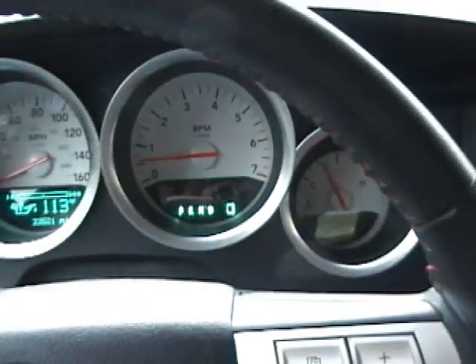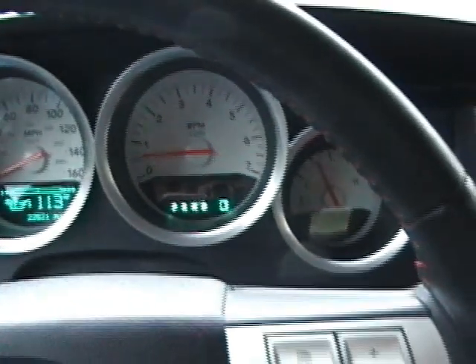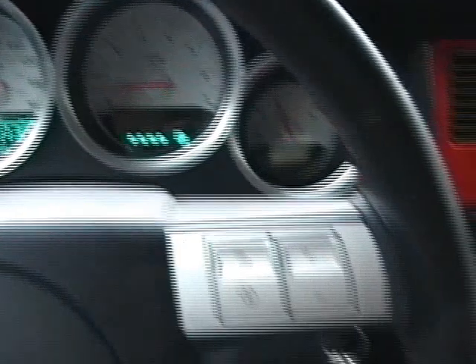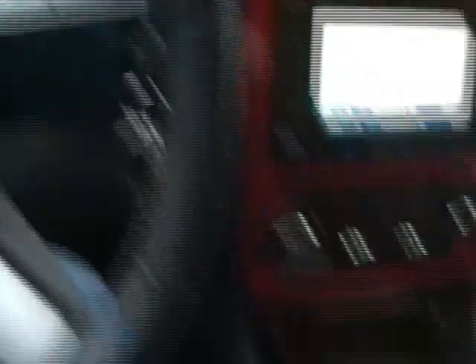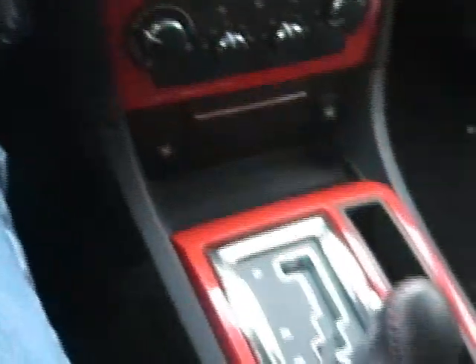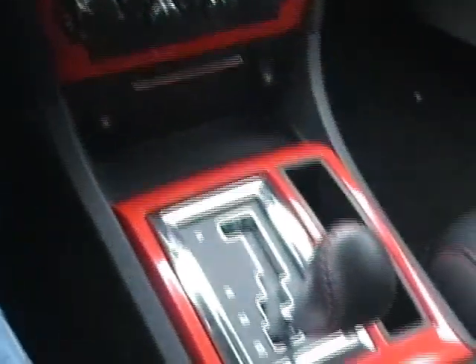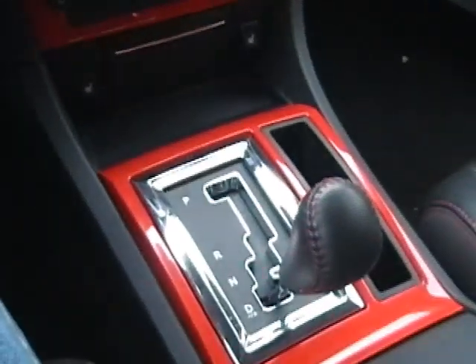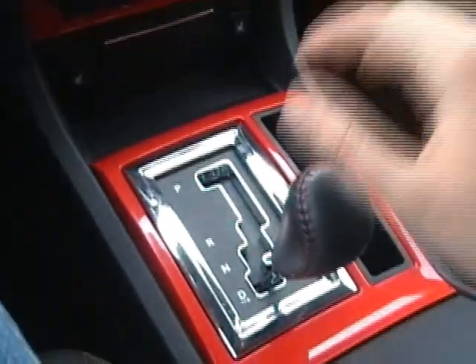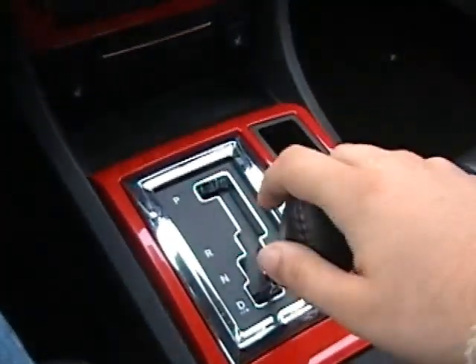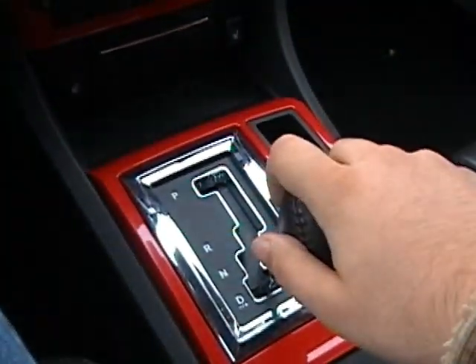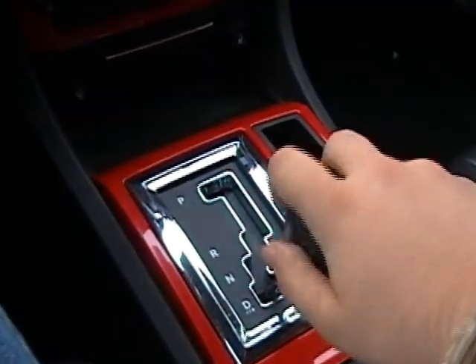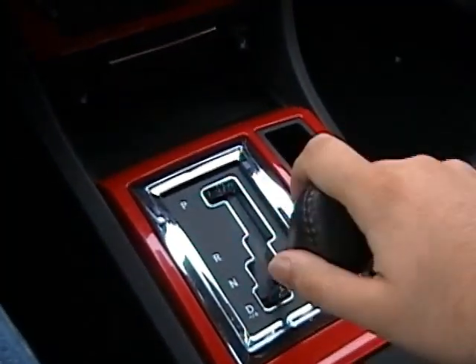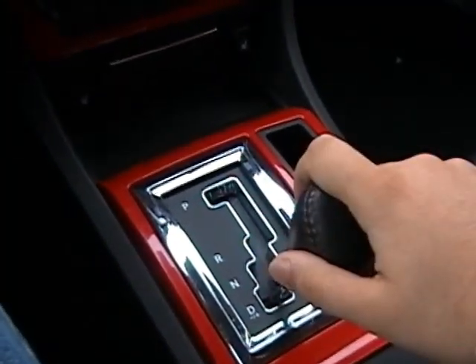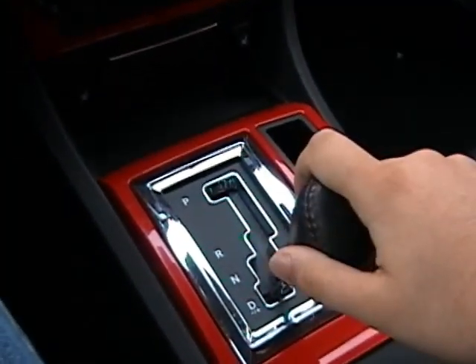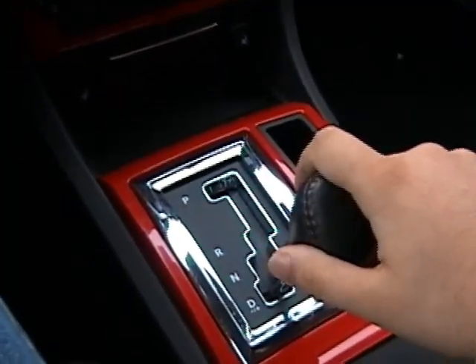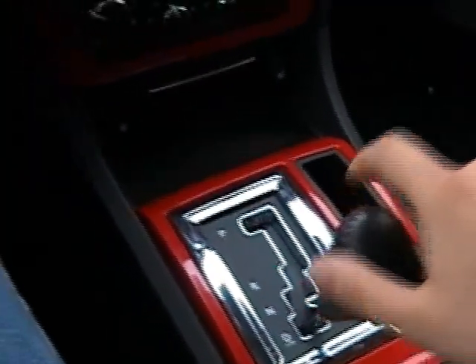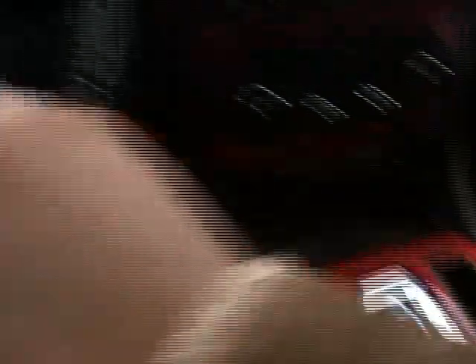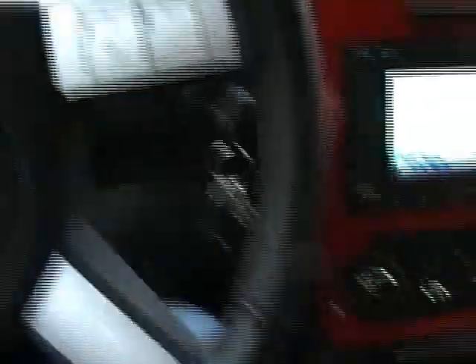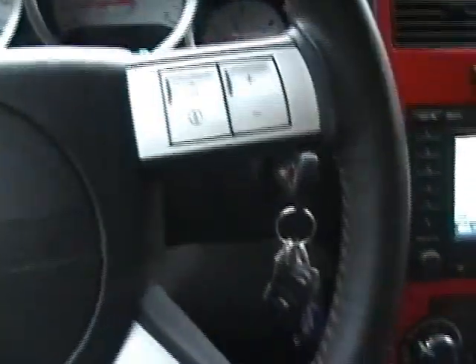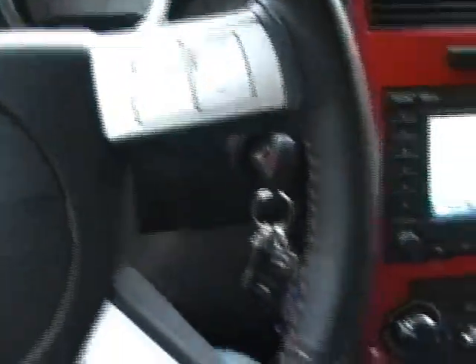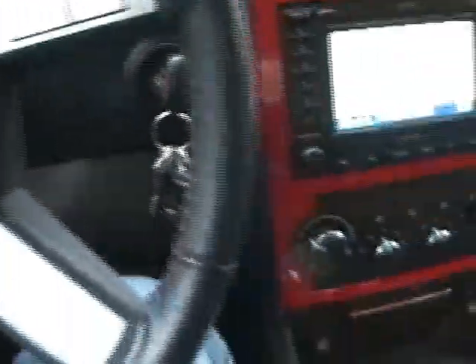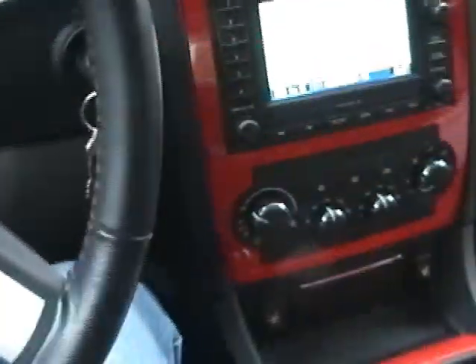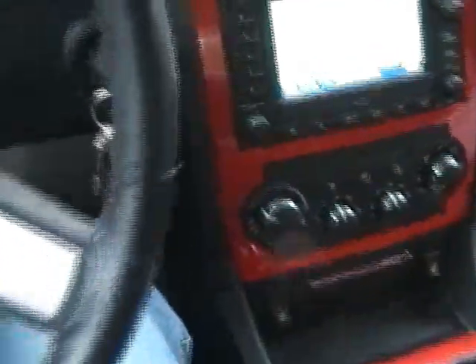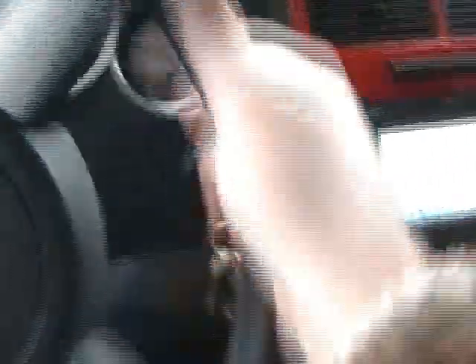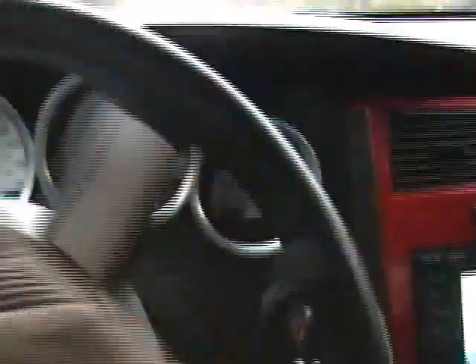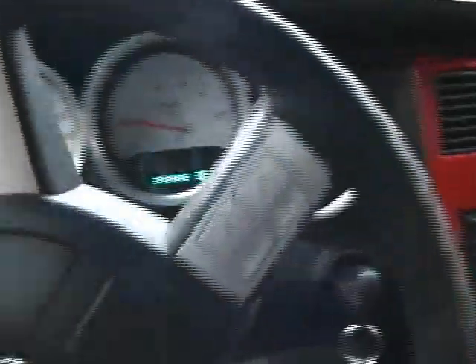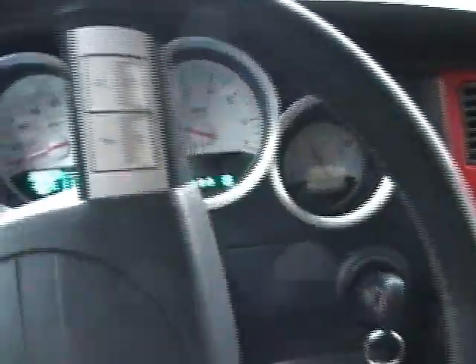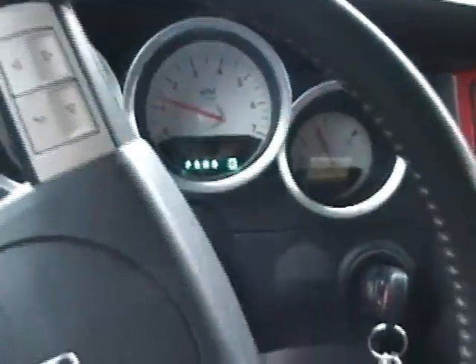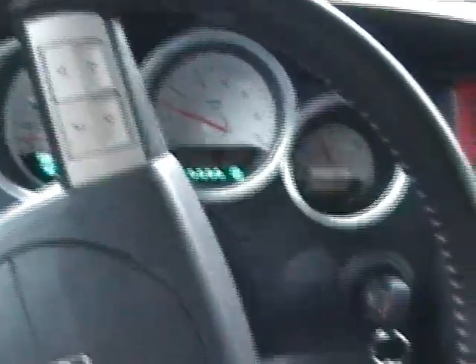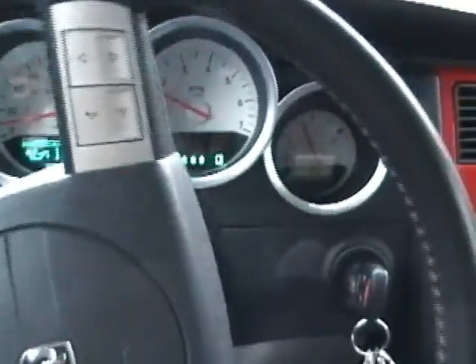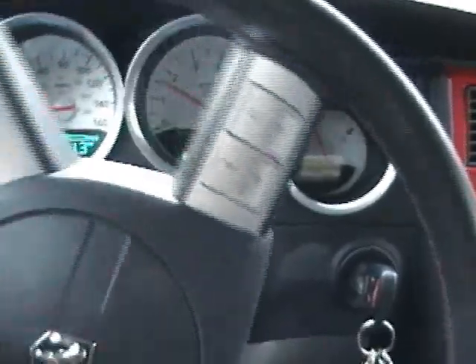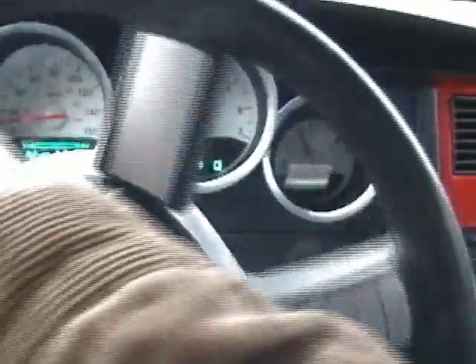To get out of manual, you have to hold the stick to the right, which I found out the hard way. I took it to the dealer and didn't know how to get it back into automatic mode.